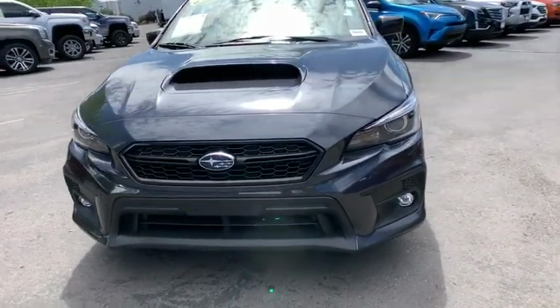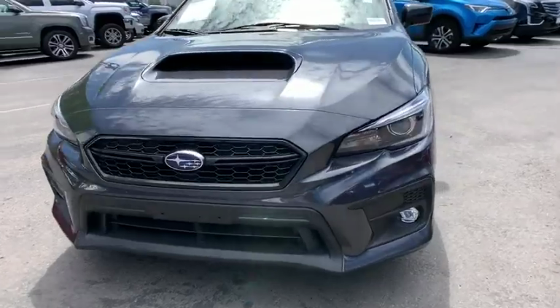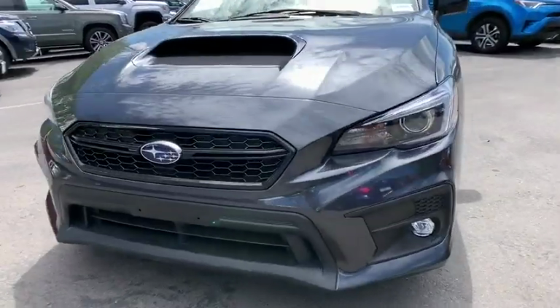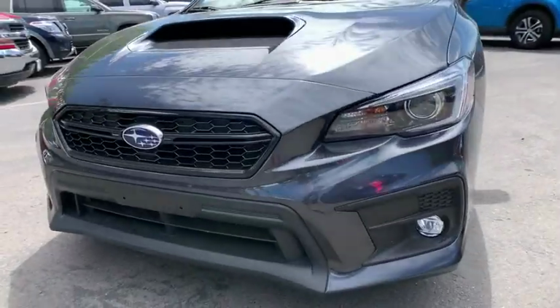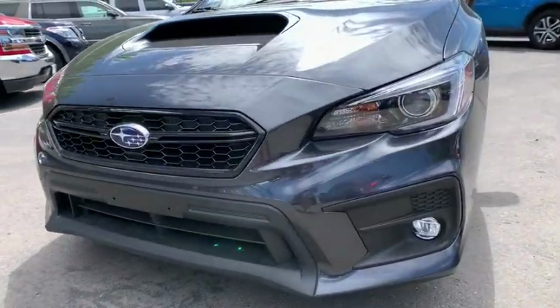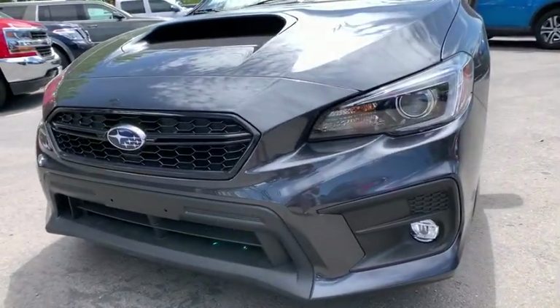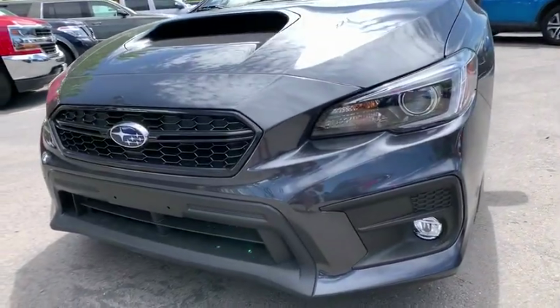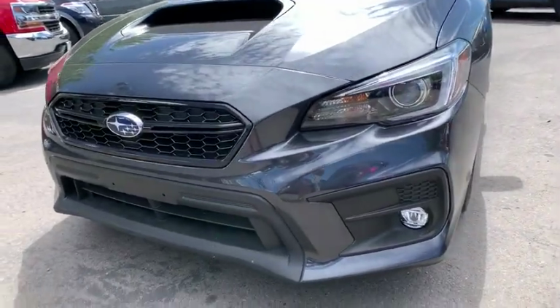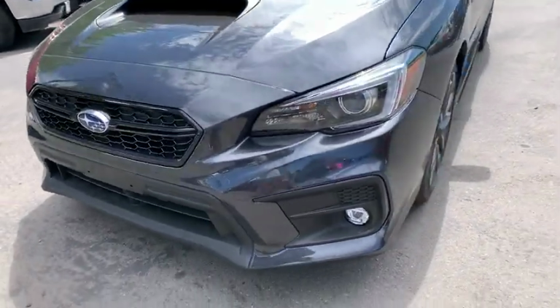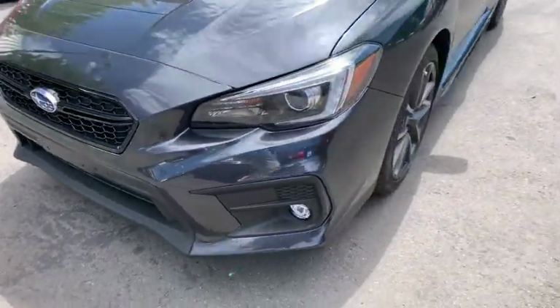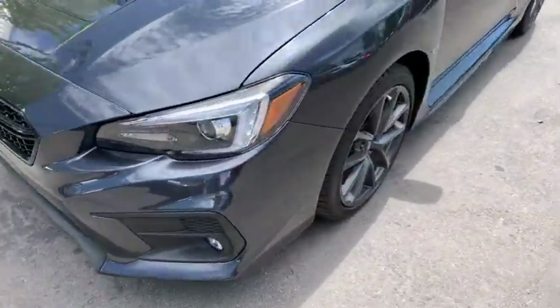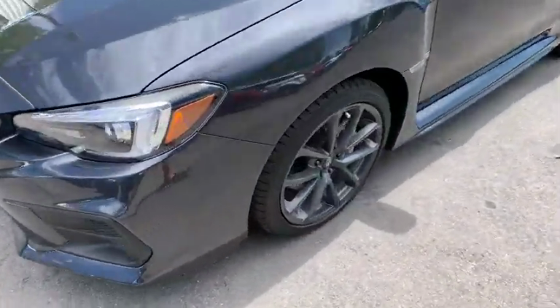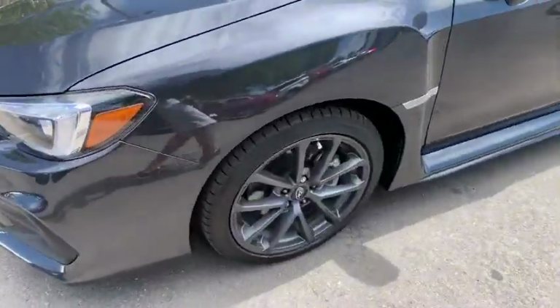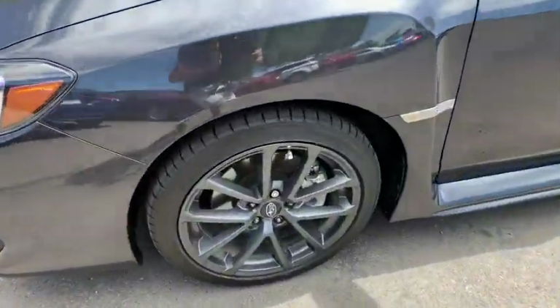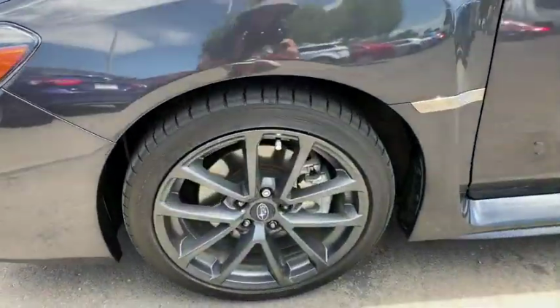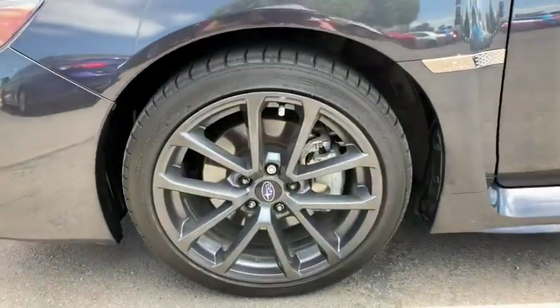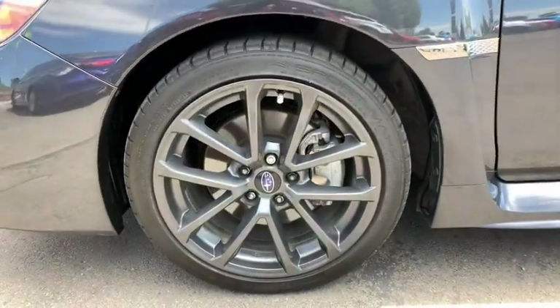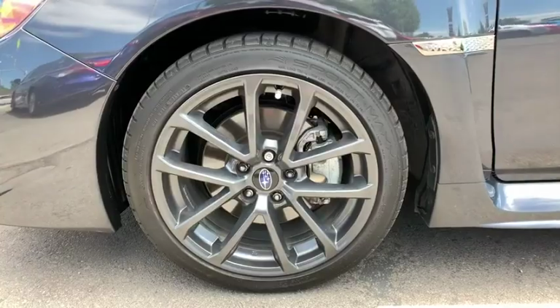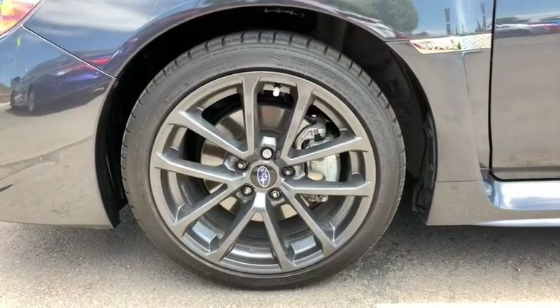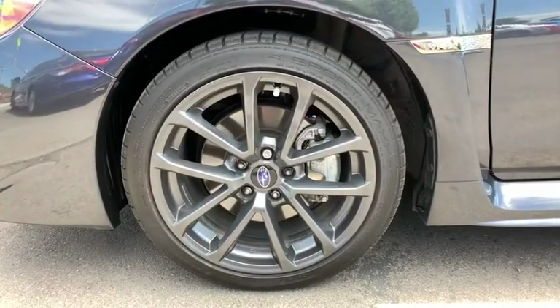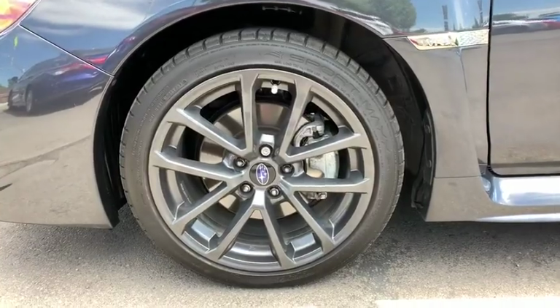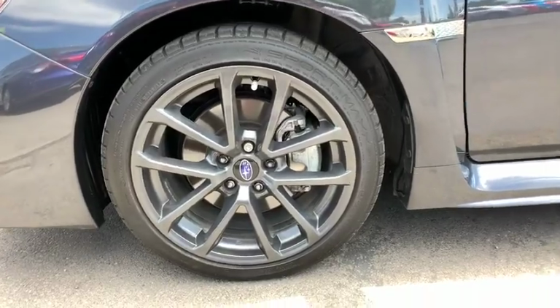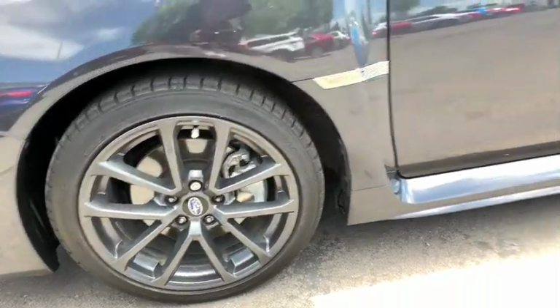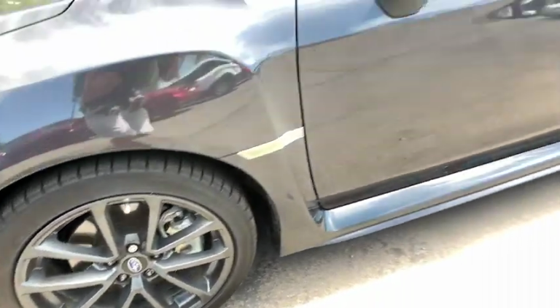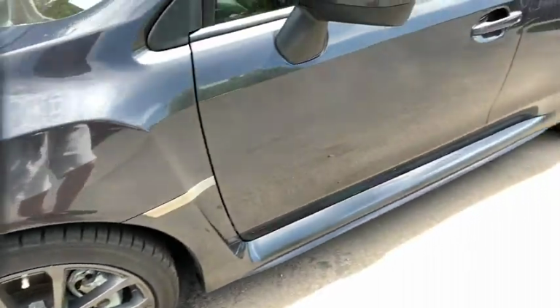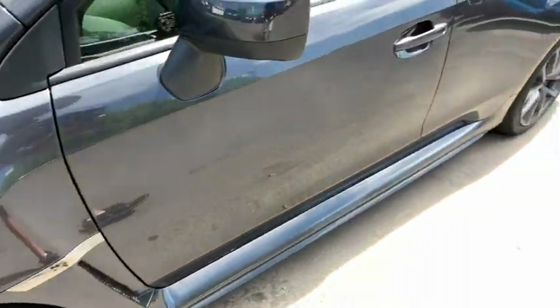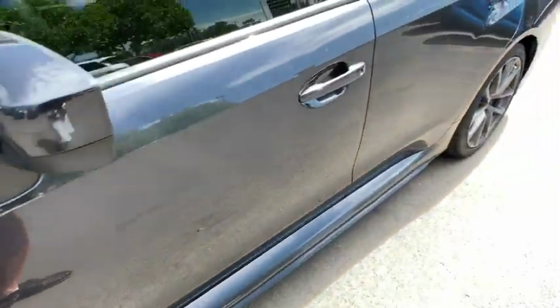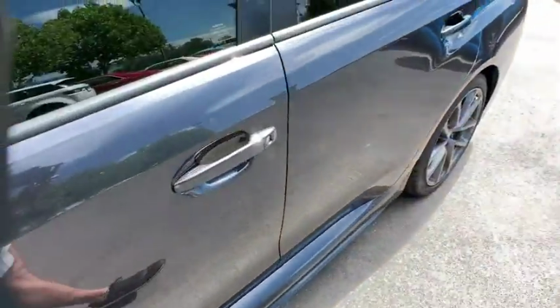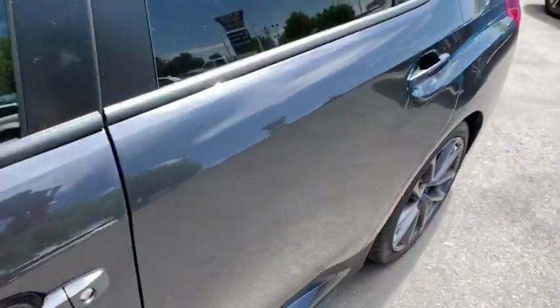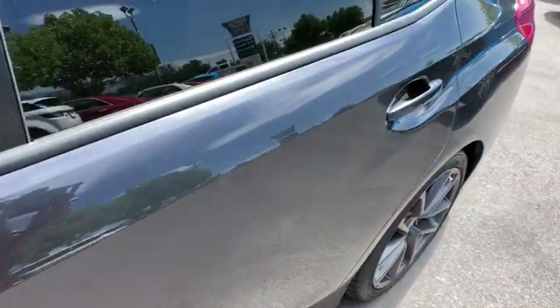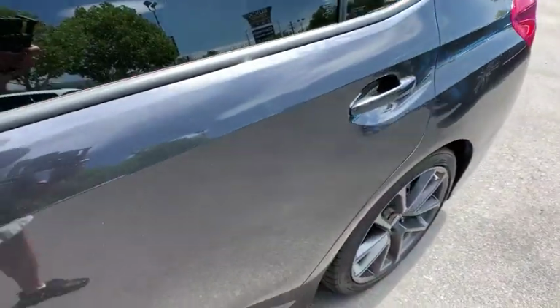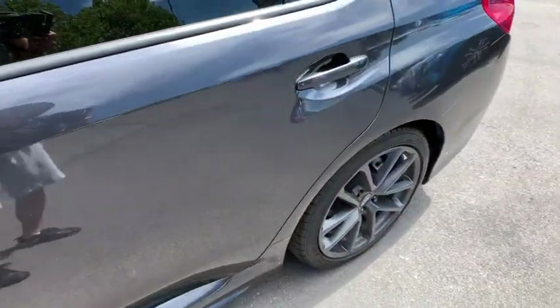Keyless entry, steering wheel audio control, Bluetooth, leather-wrapped steering wheel, power steering, adjustable steering wheel, cruise control, floor mats, keyless start.